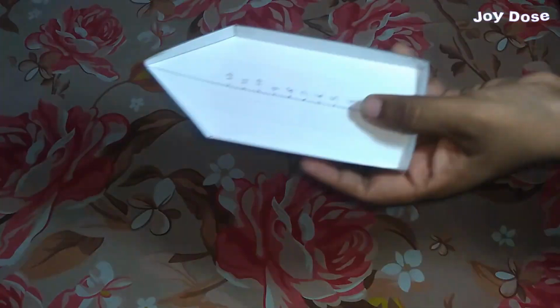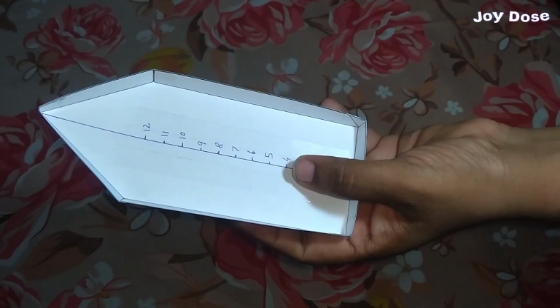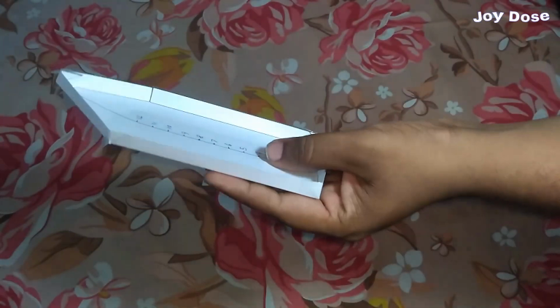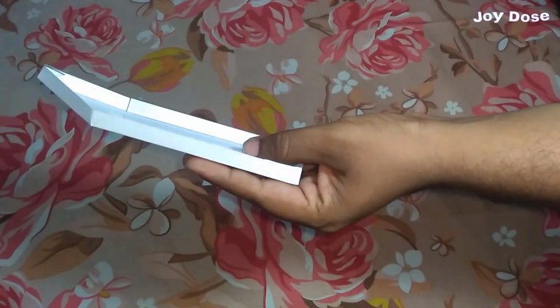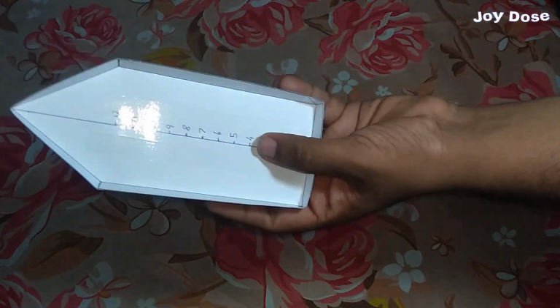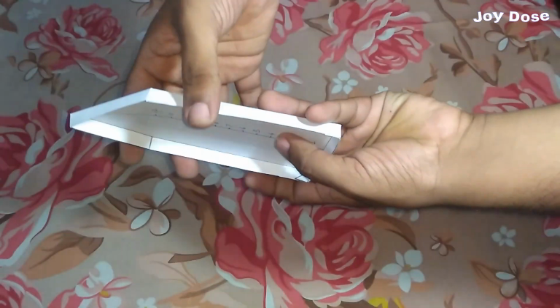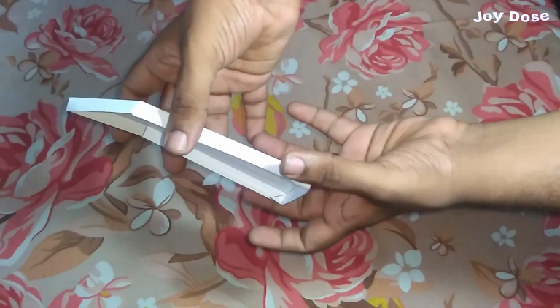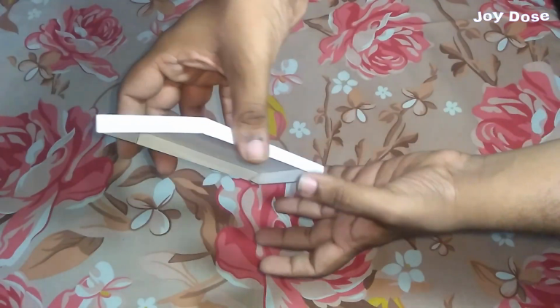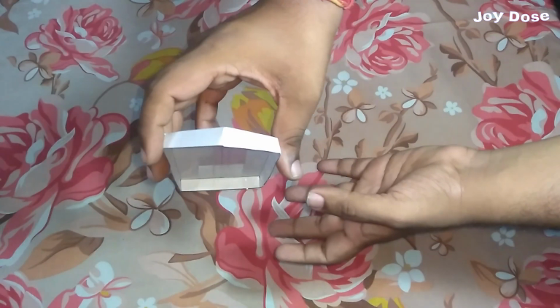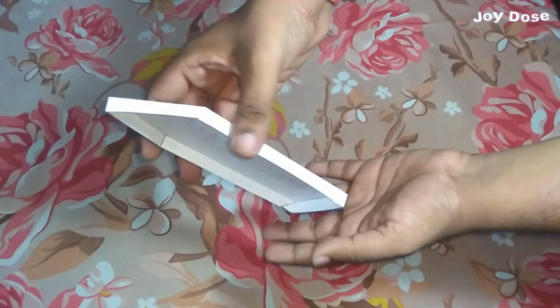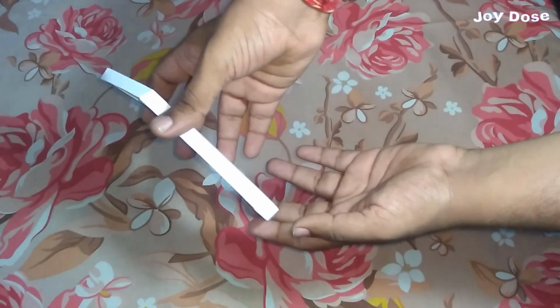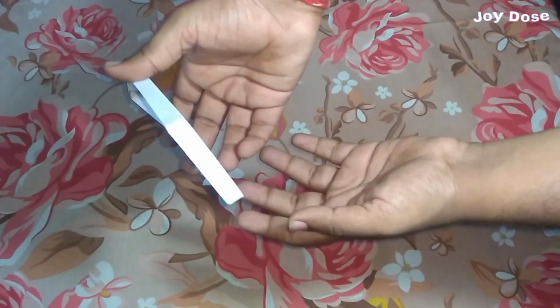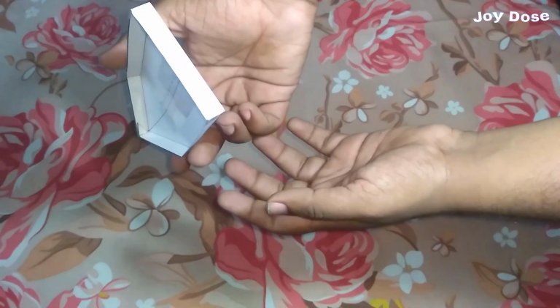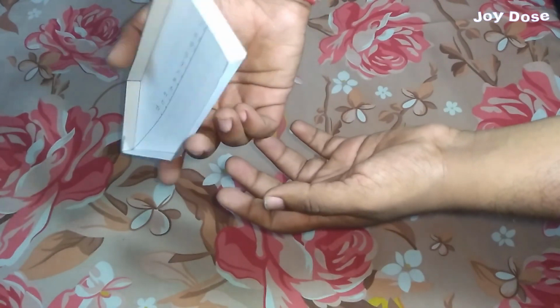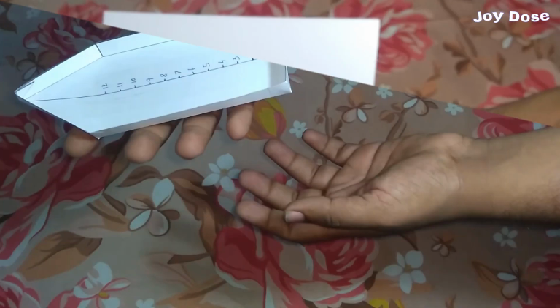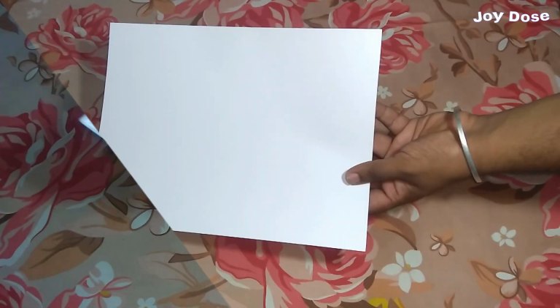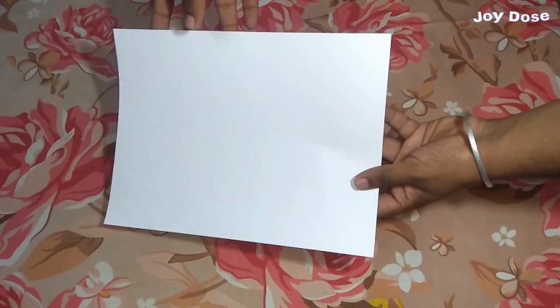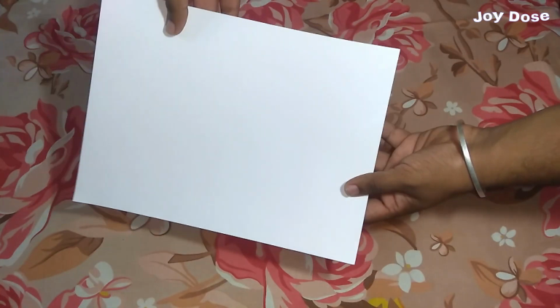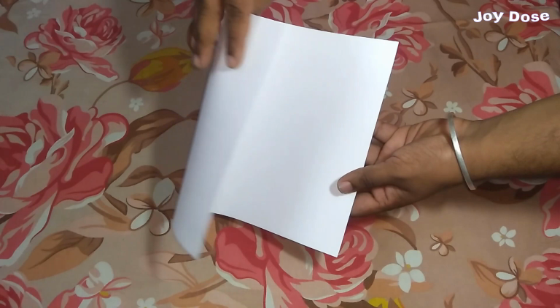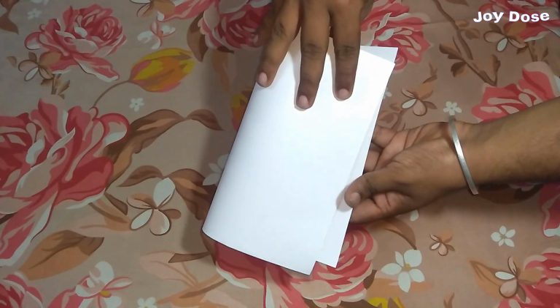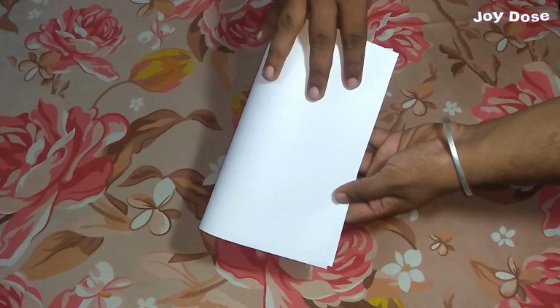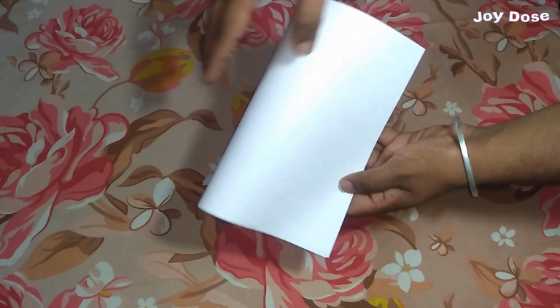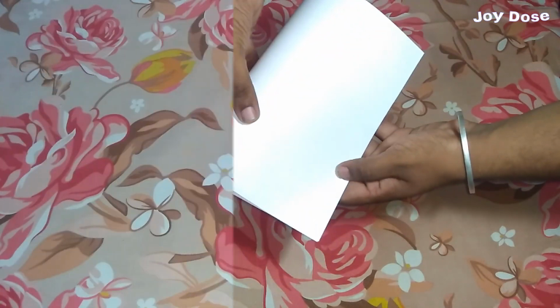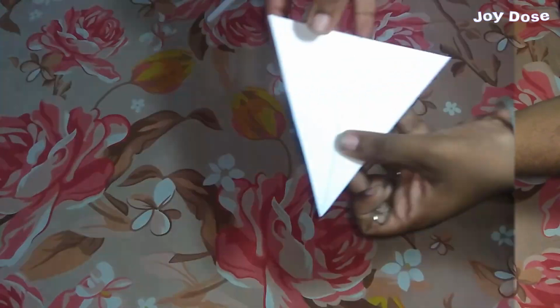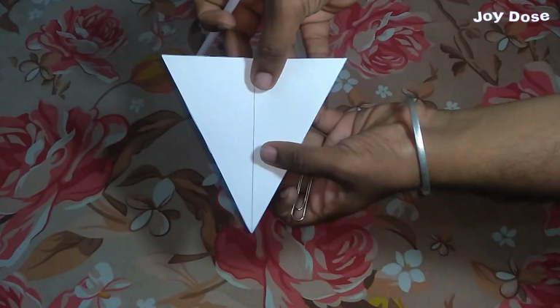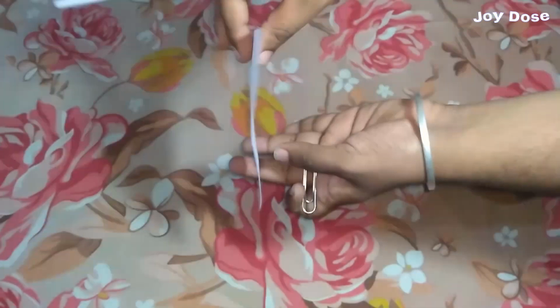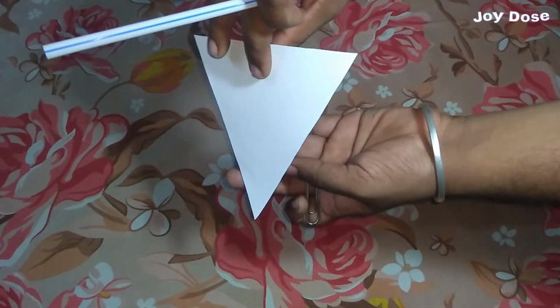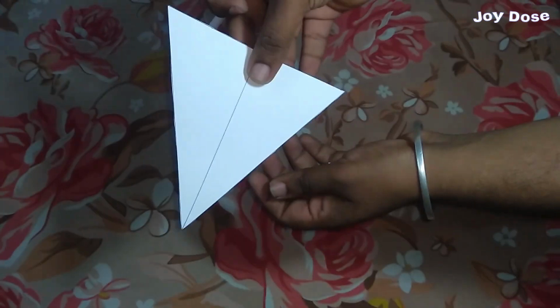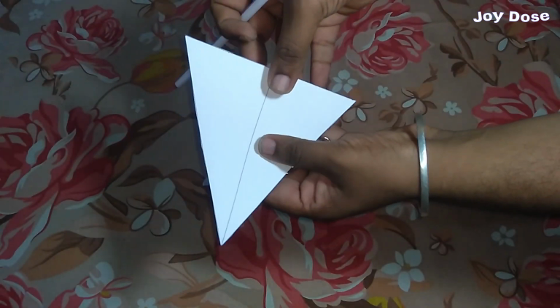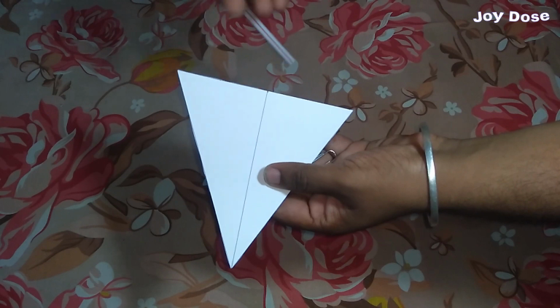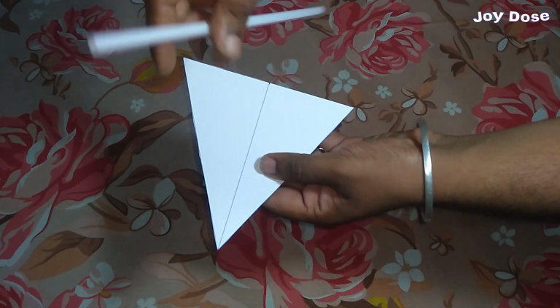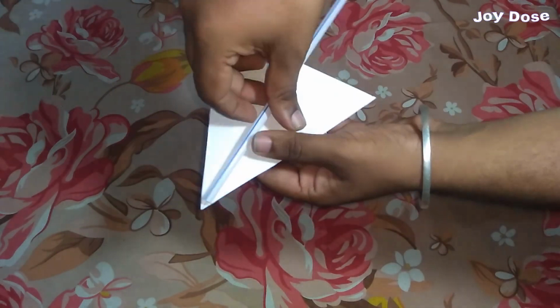Our hull part is ready, now we make our sail. We are going to use an ivory sheet to make our sail. In this video, we are going to make a triangular sail for our skimmer.